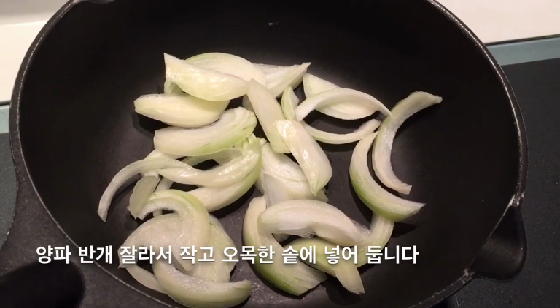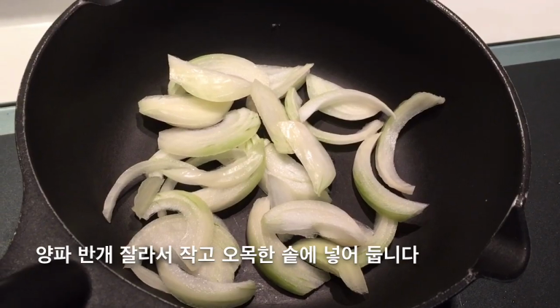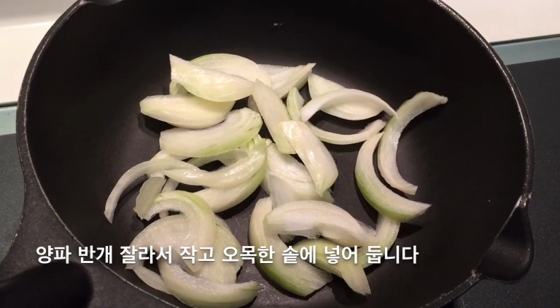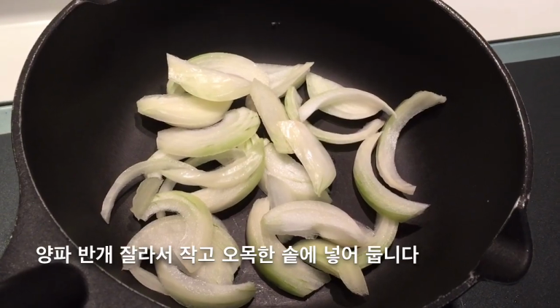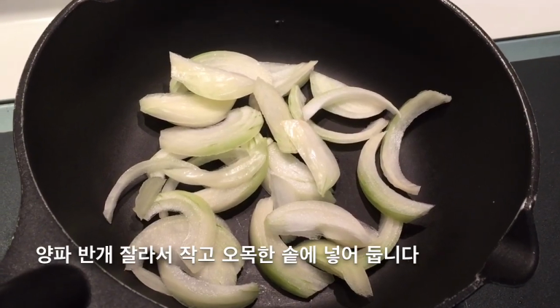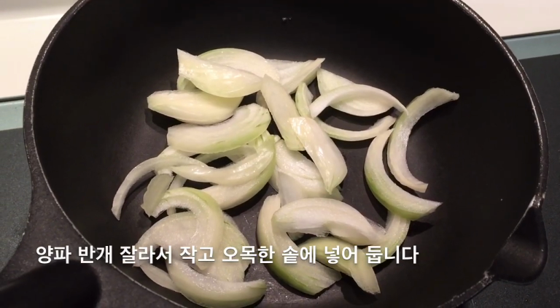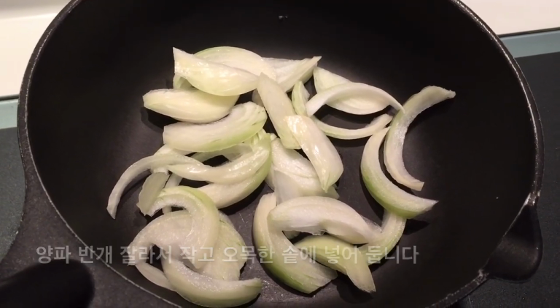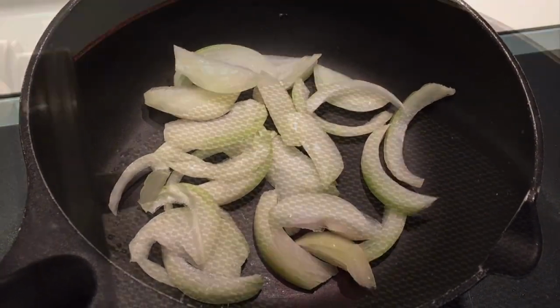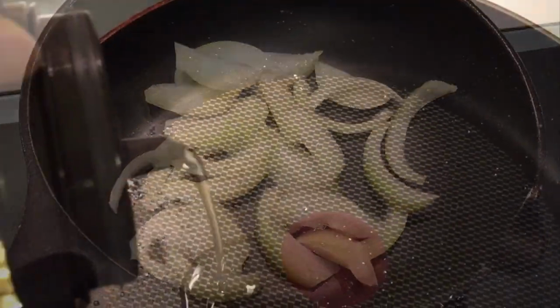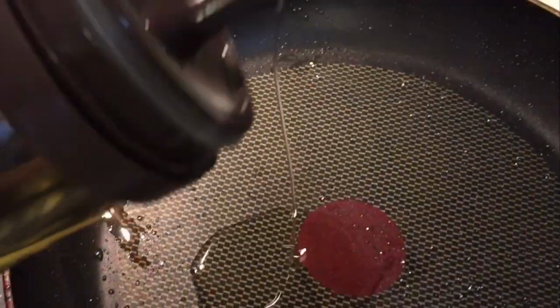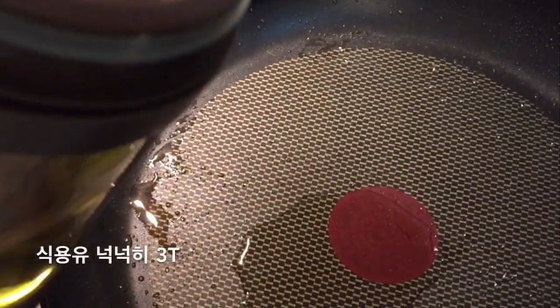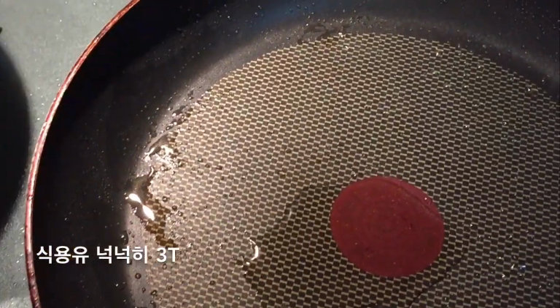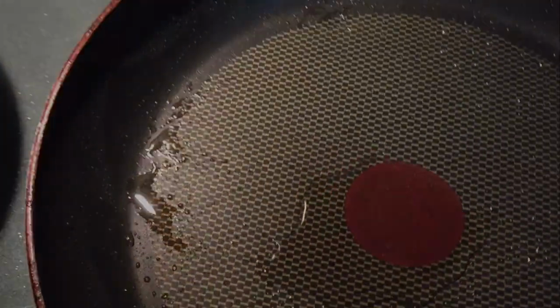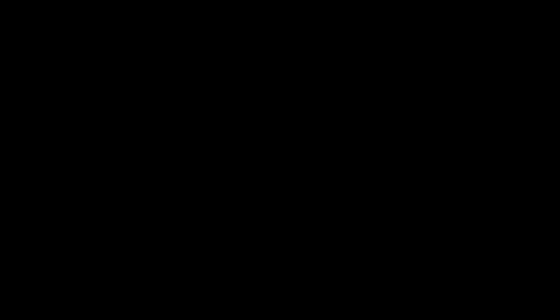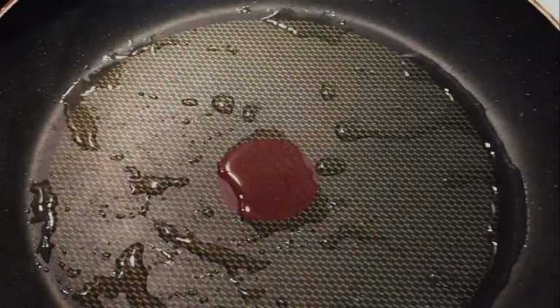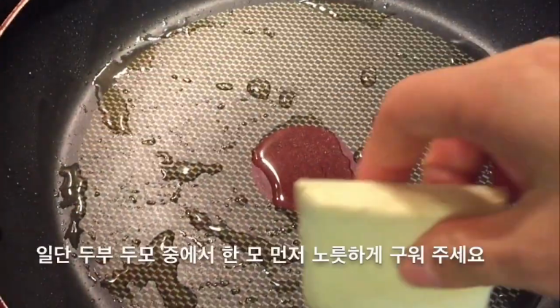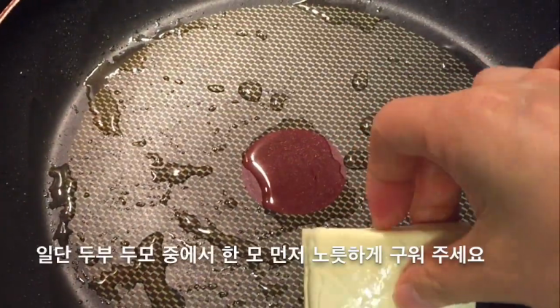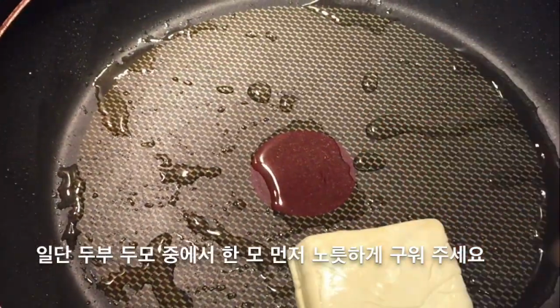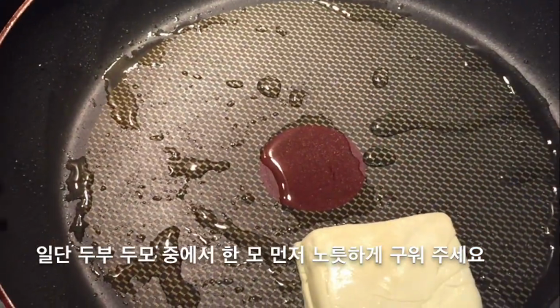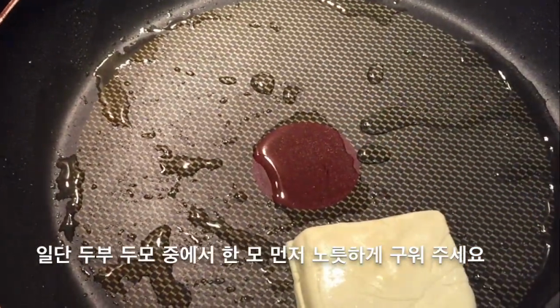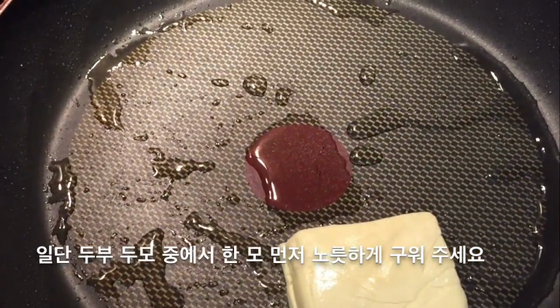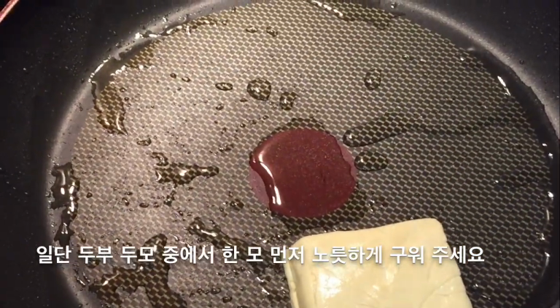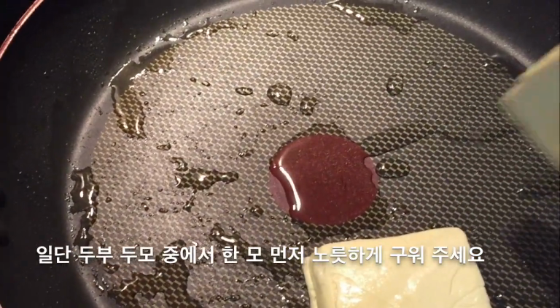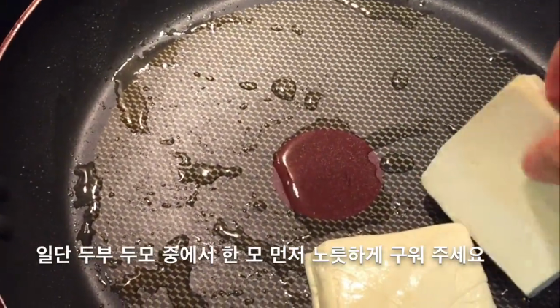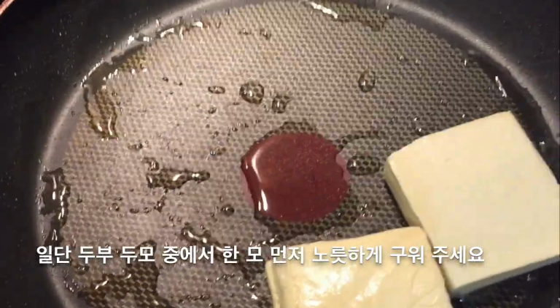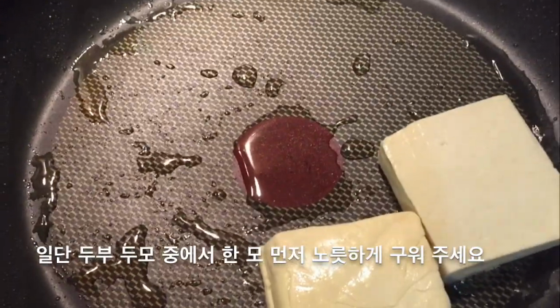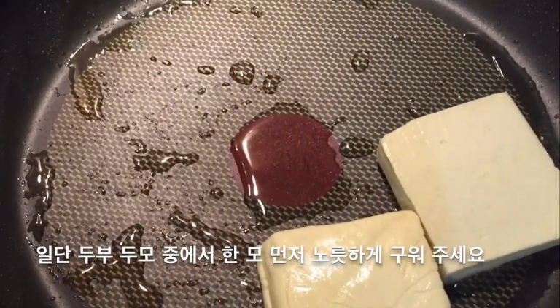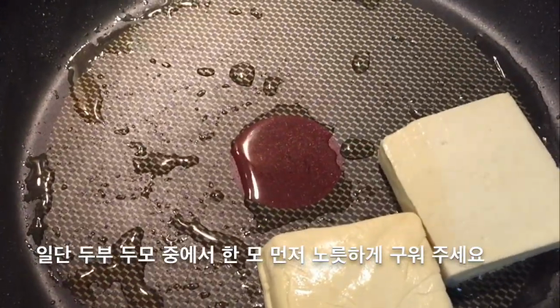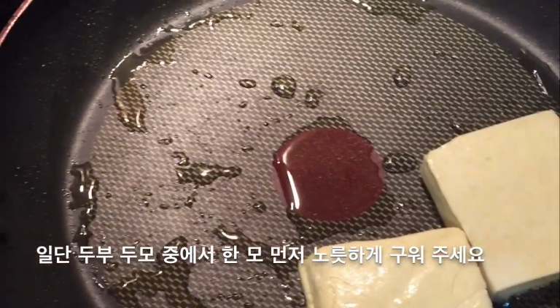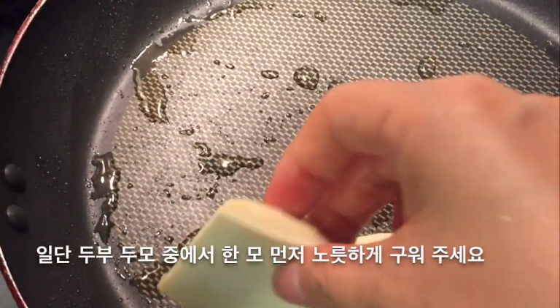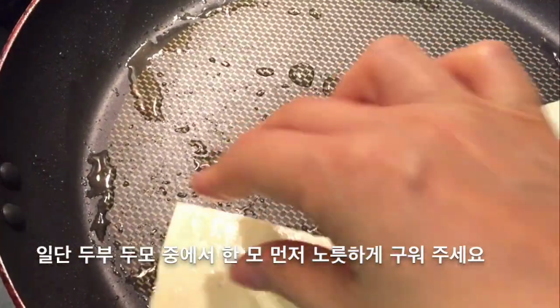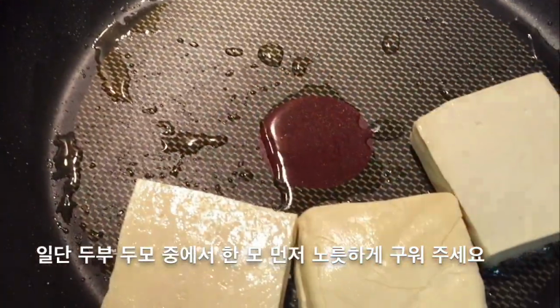Slice half an onion and put it into a small size pot. Put 3 tablespoons of vegetable oil on a big size frying pan.